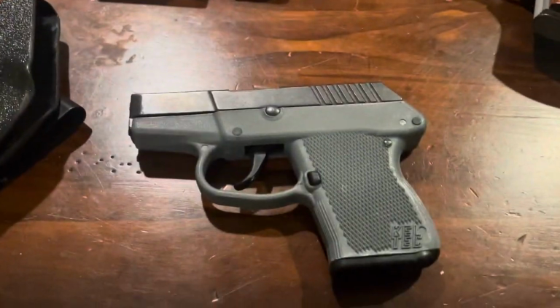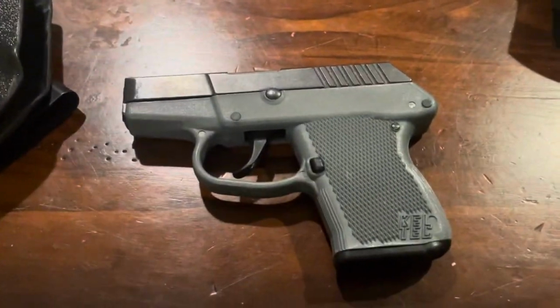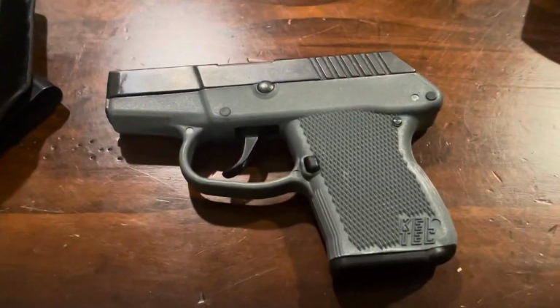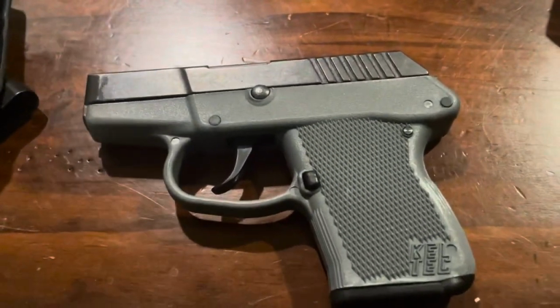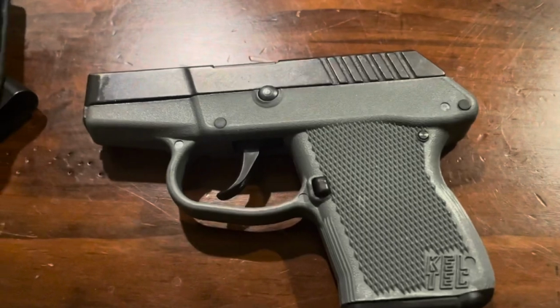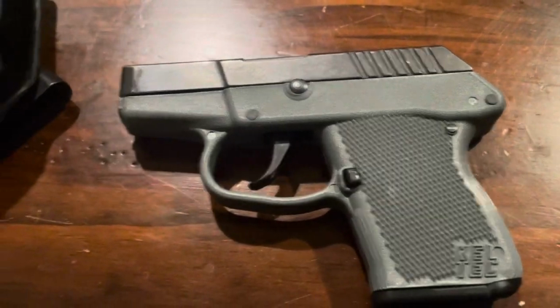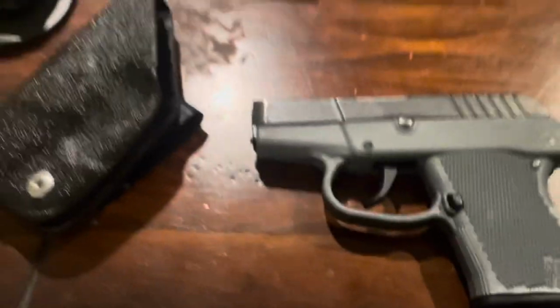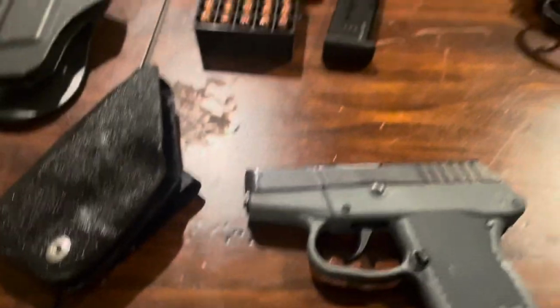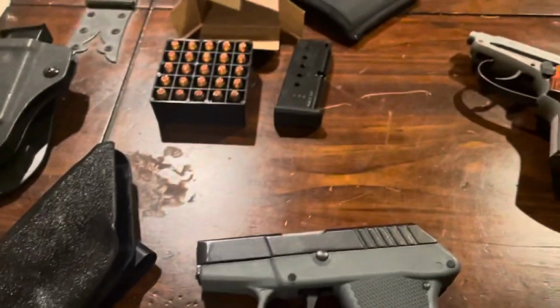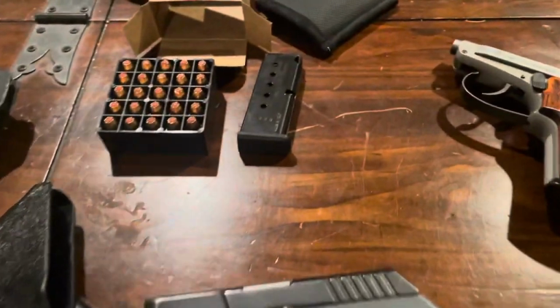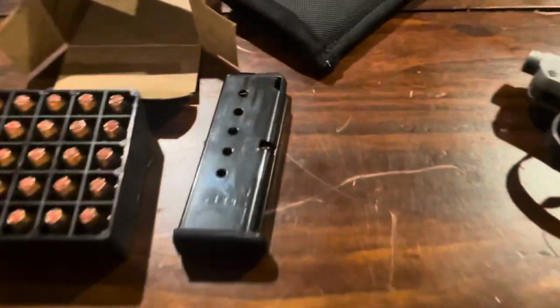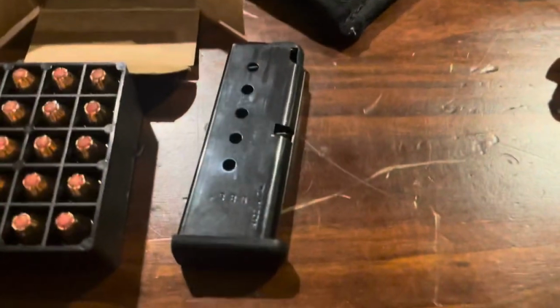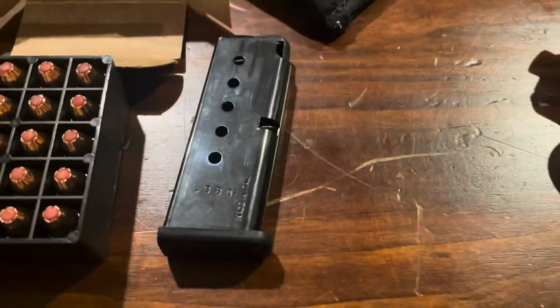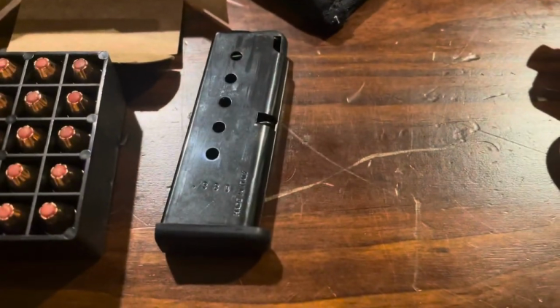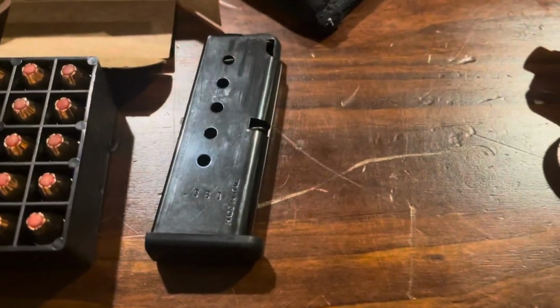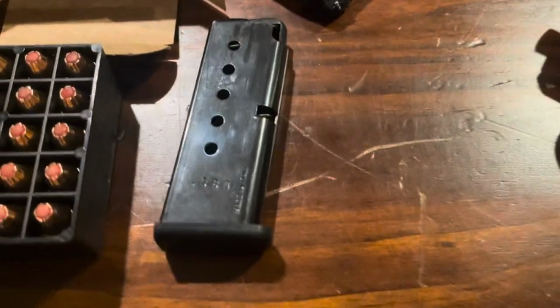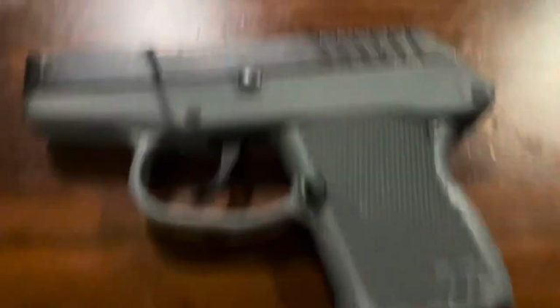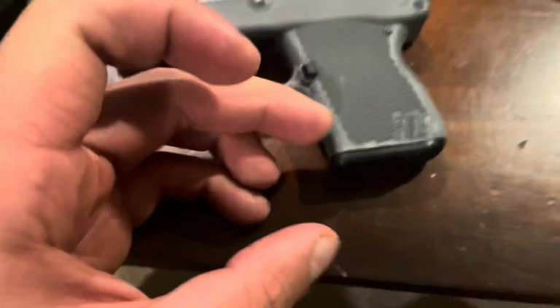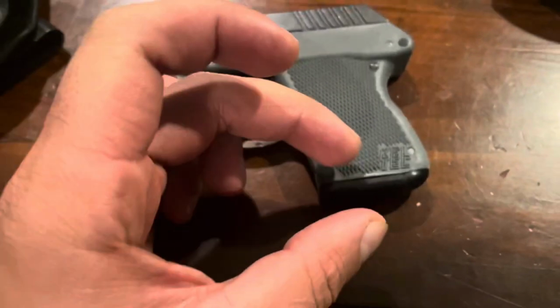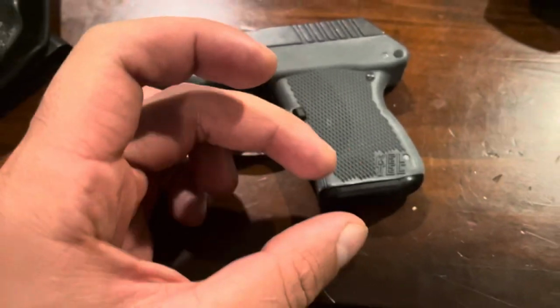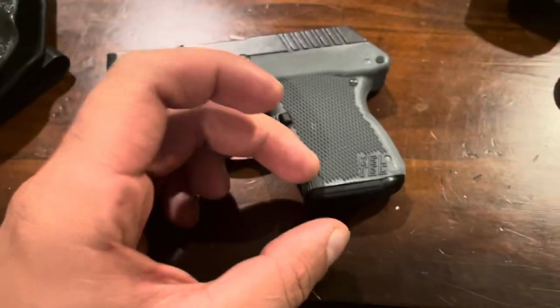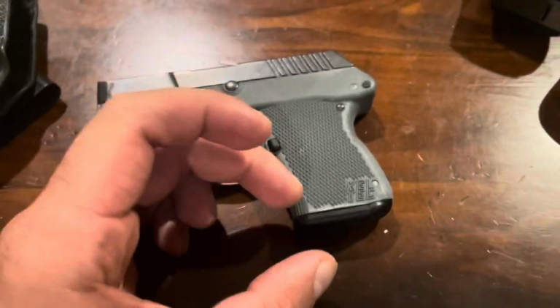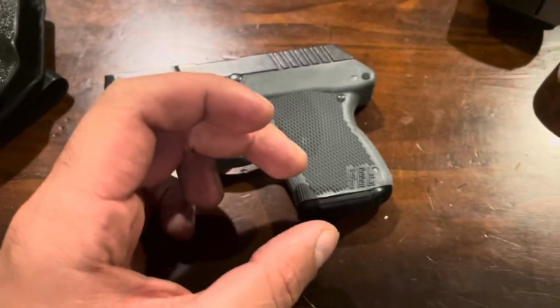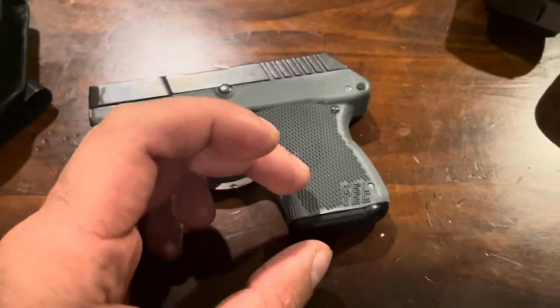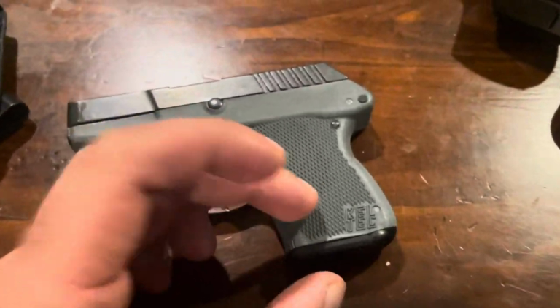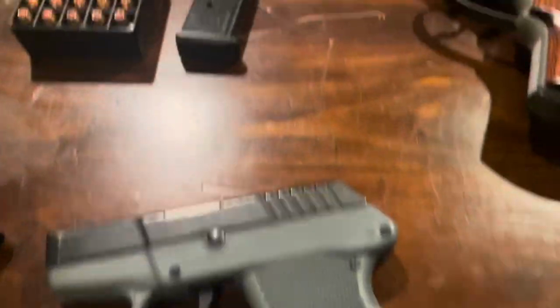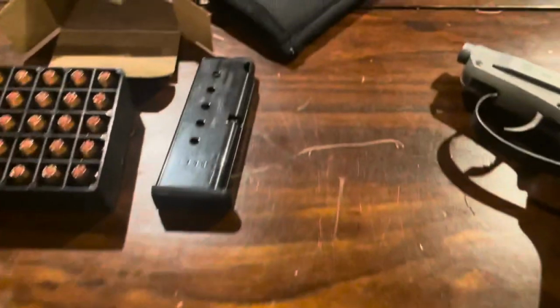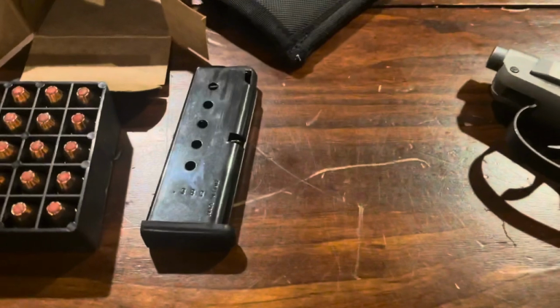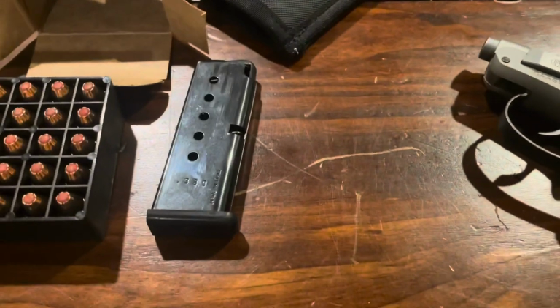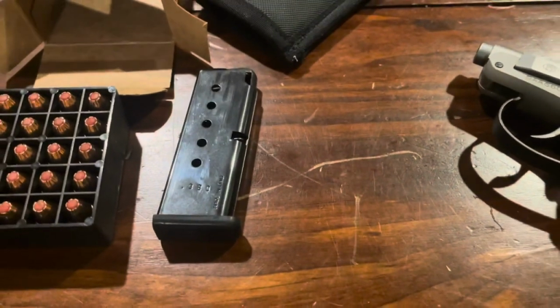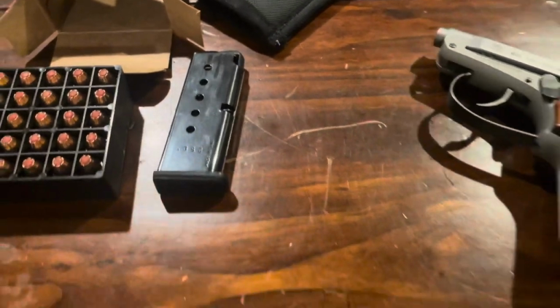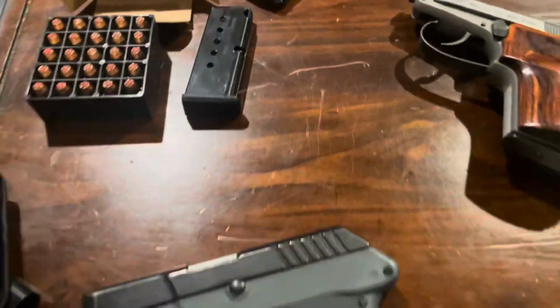With this one, I picked it up for 300 bucks — came with holsters and magazines, magazines being Mekgar. There are extended magazines out there; I do extend a little bit and I do plan on getting my hands on one of those at some point, but the magazines that came with it have worked fine.